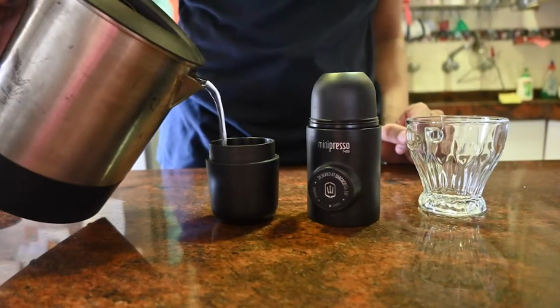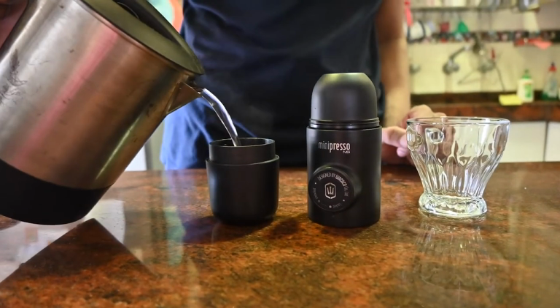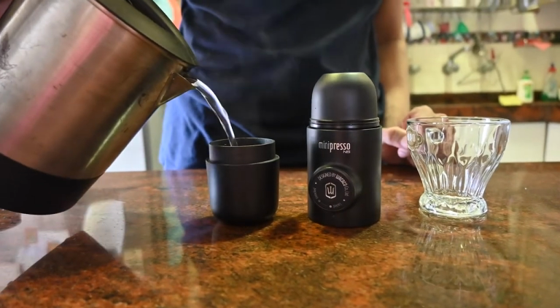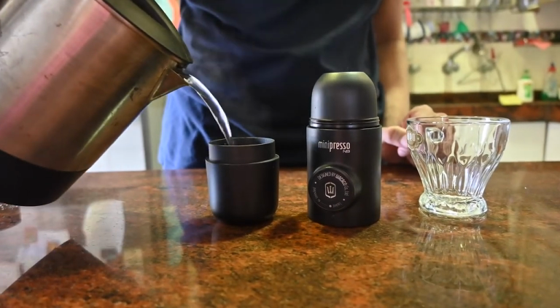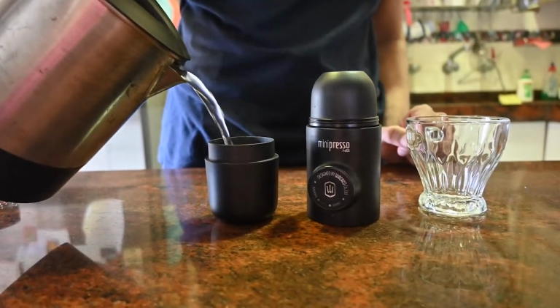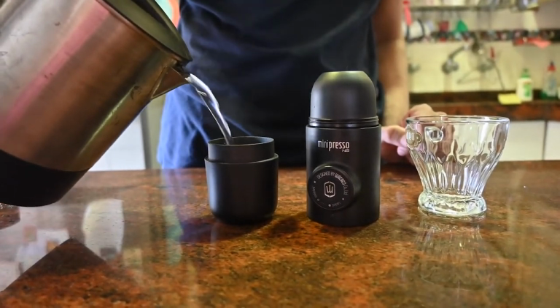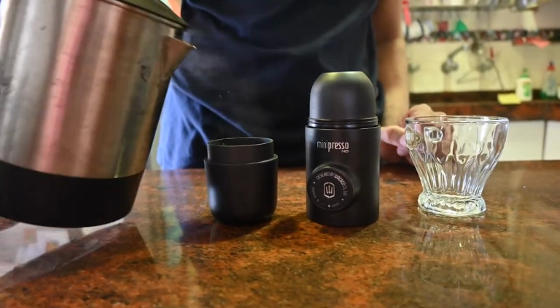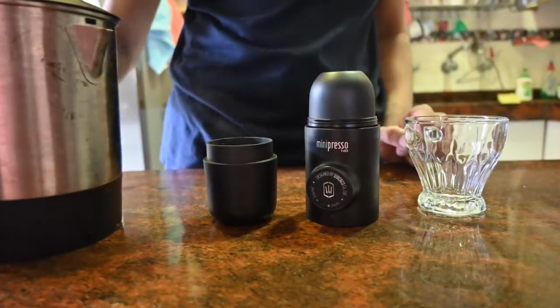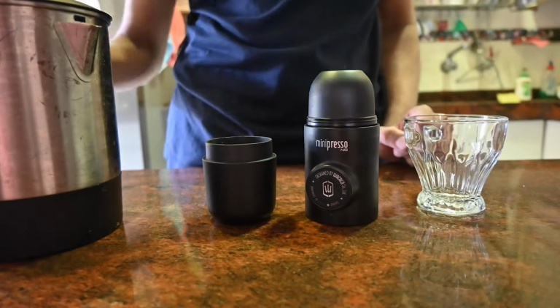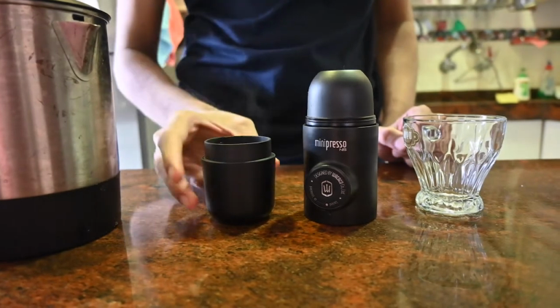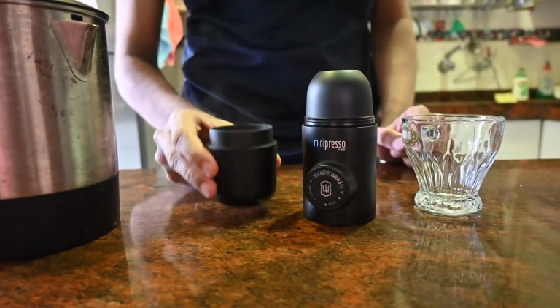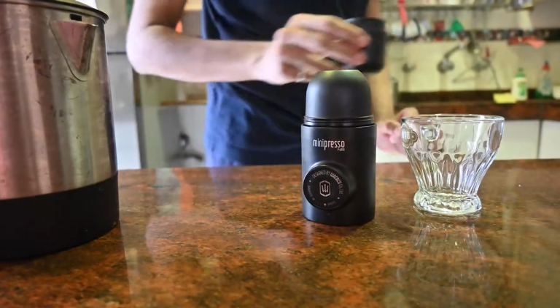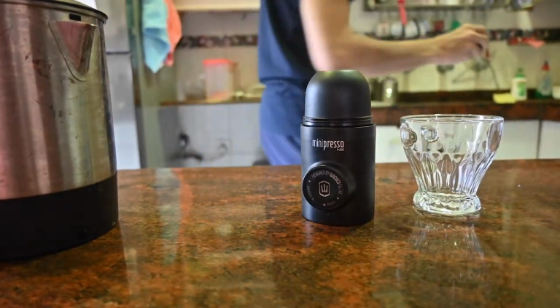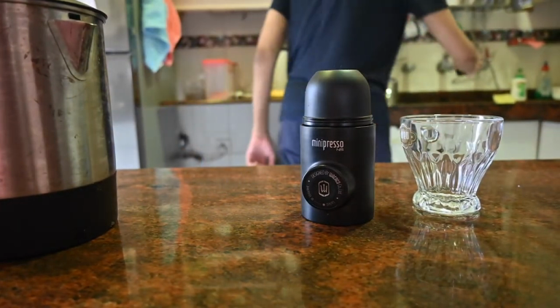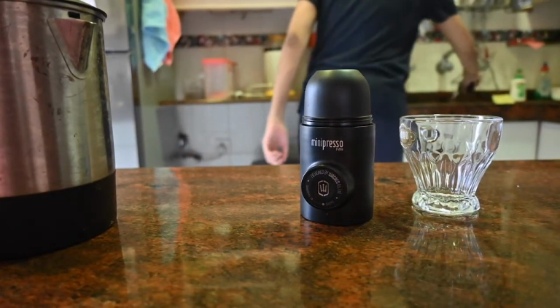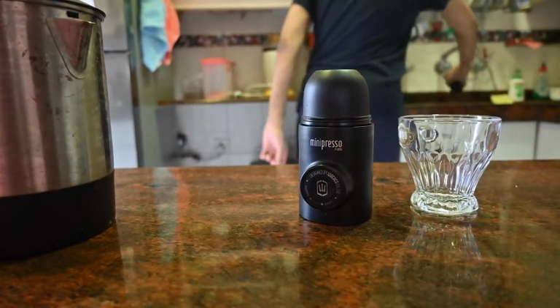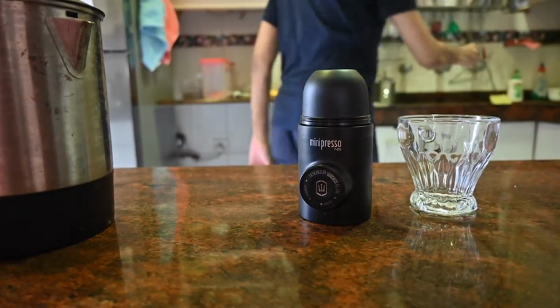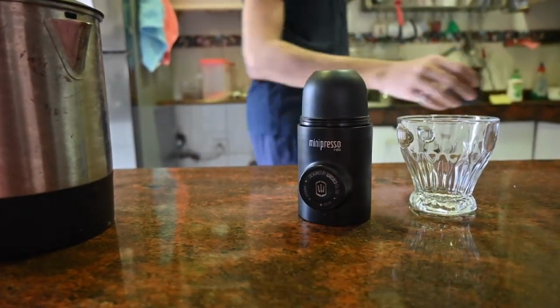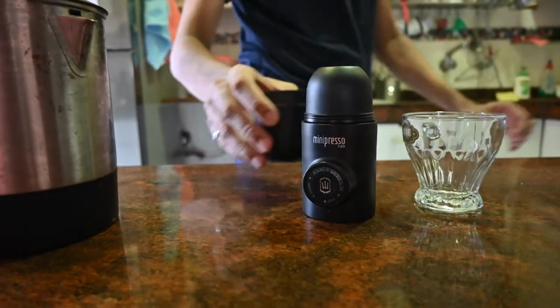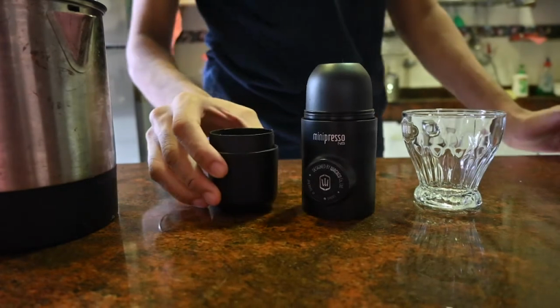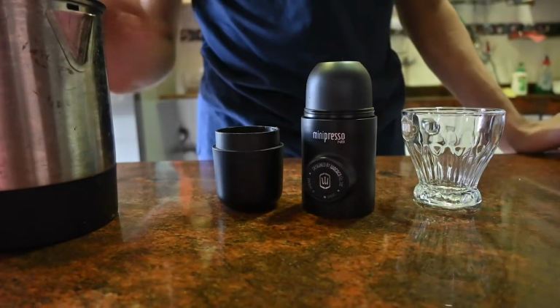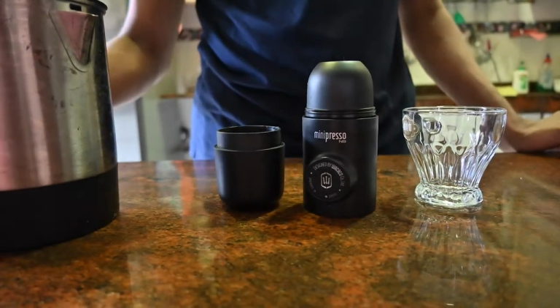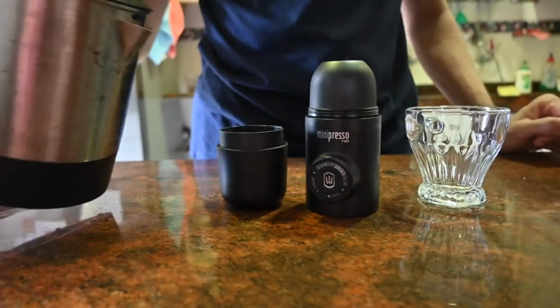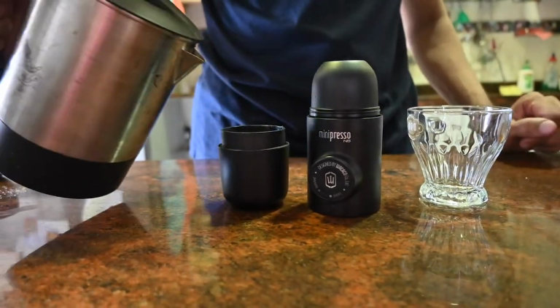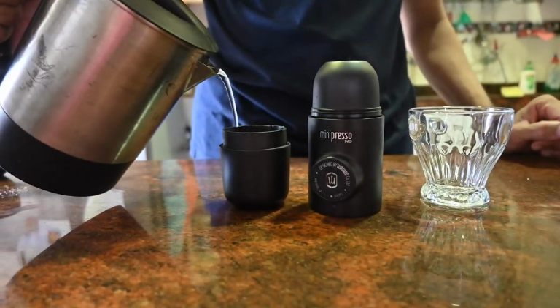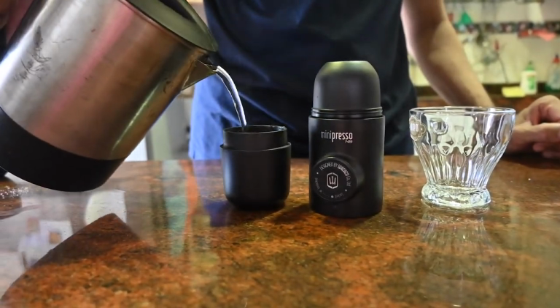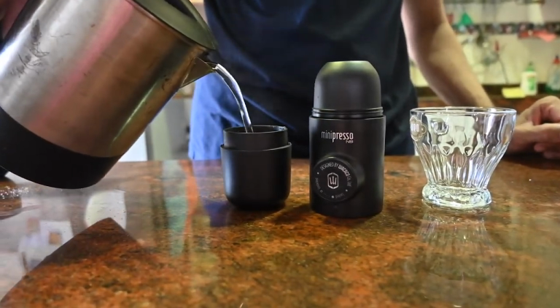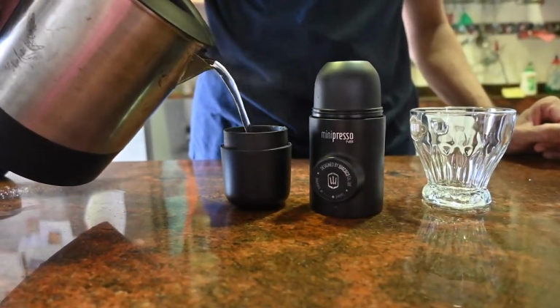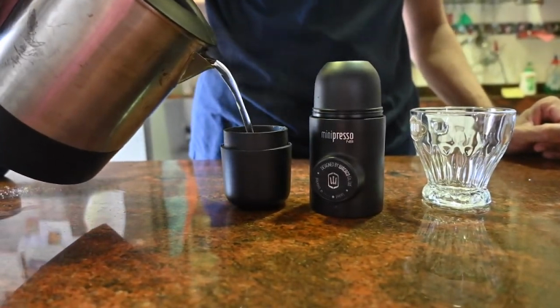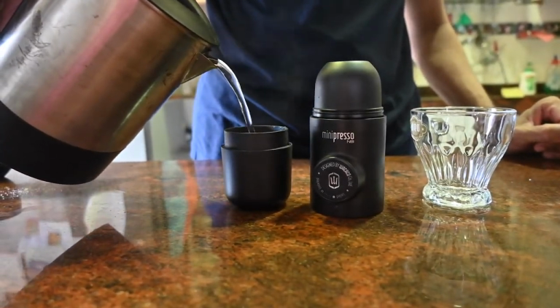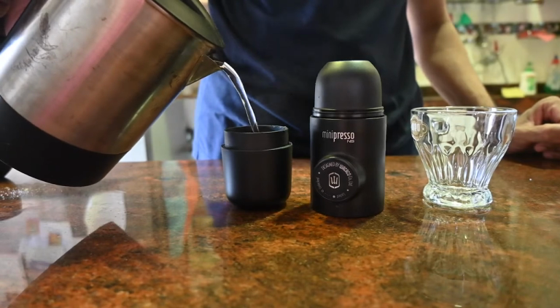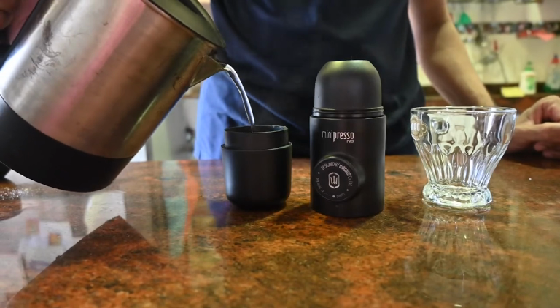I'm going to preheat the water tank by adding some water right off the boil and emptying it out. This helps retain the heat in the final beverage. Fill up the water to the mark inside the tank and carefully attach it back to the bottom.